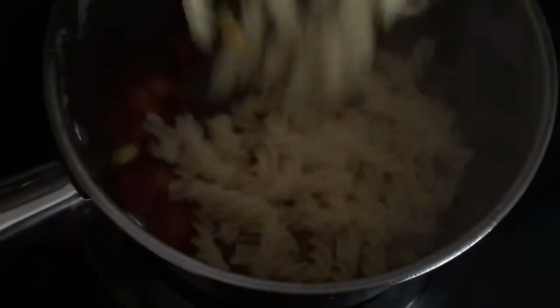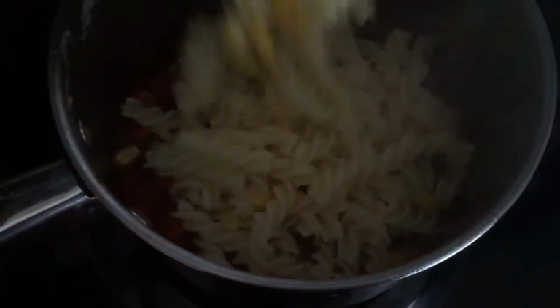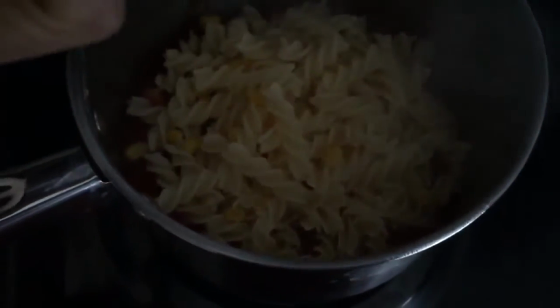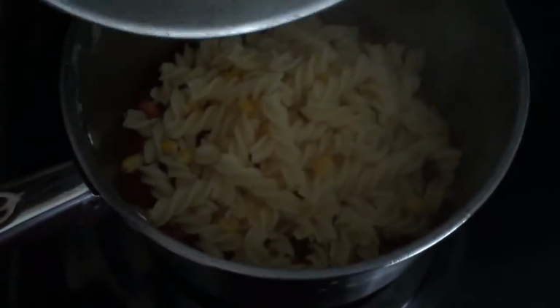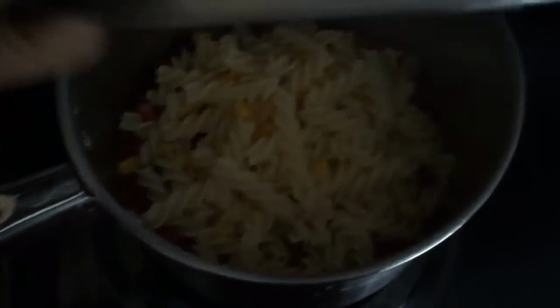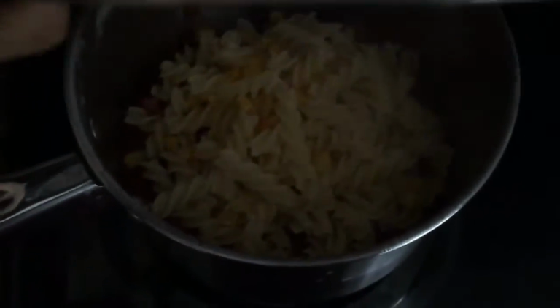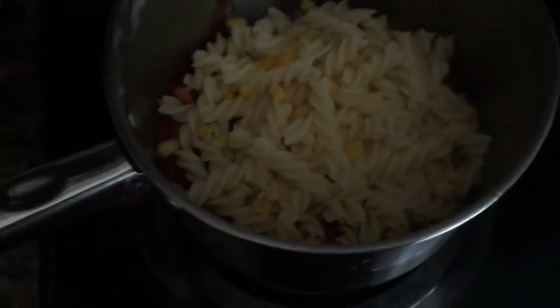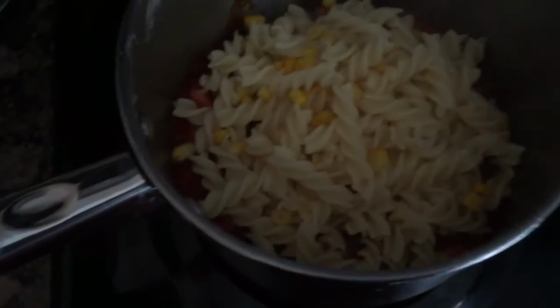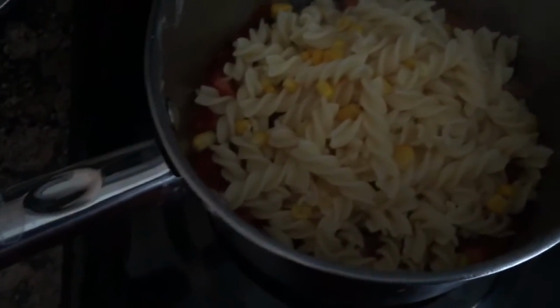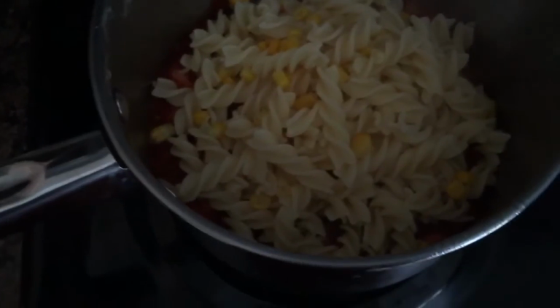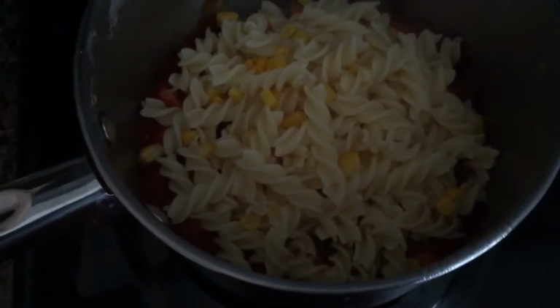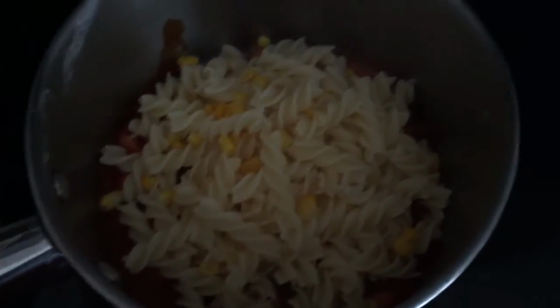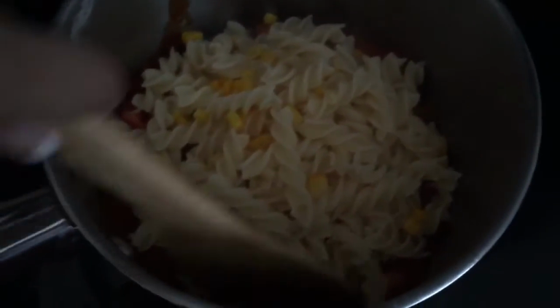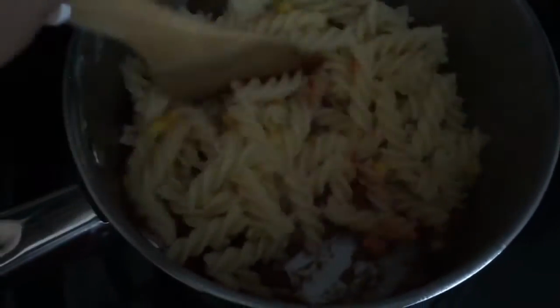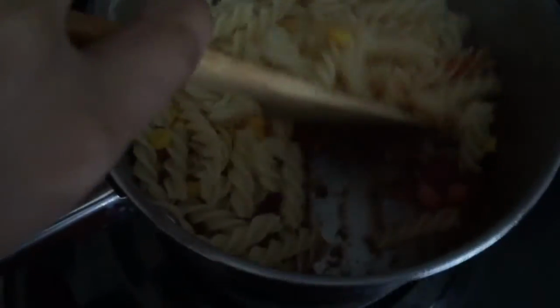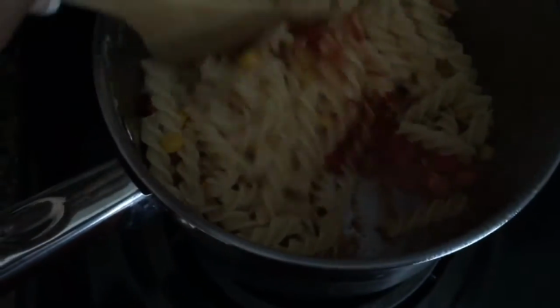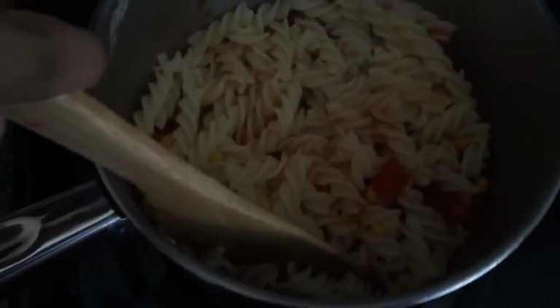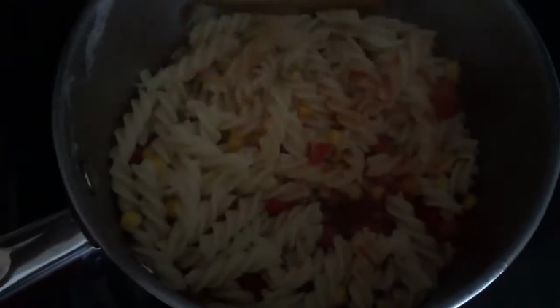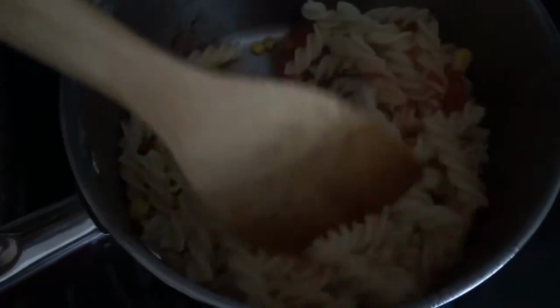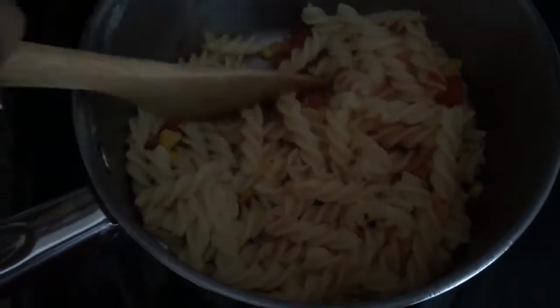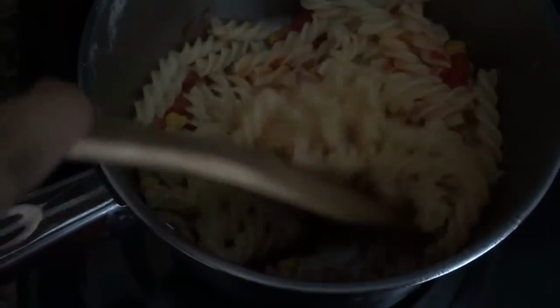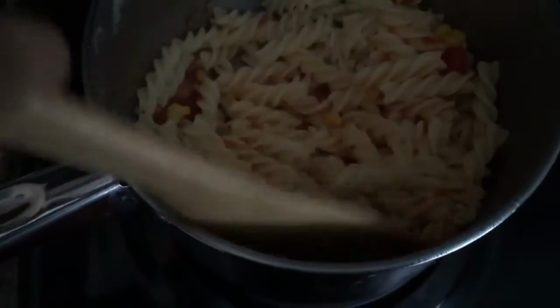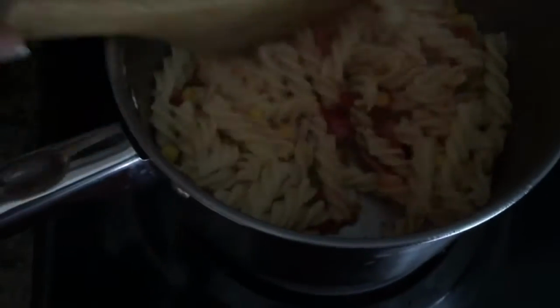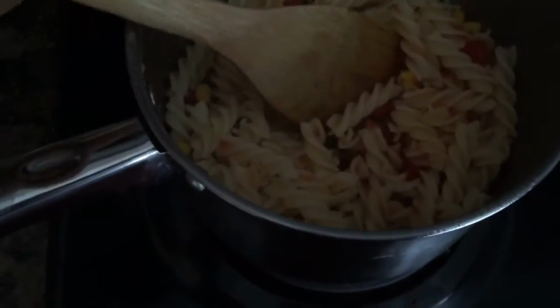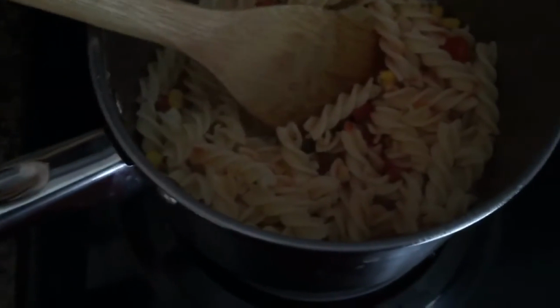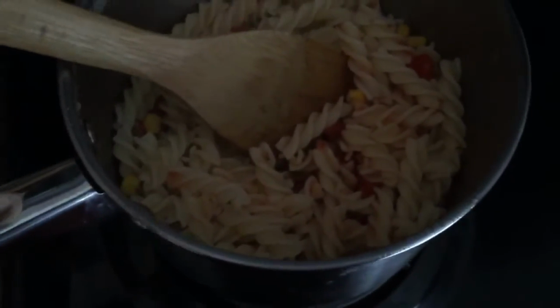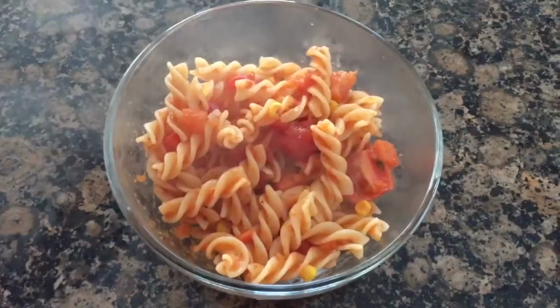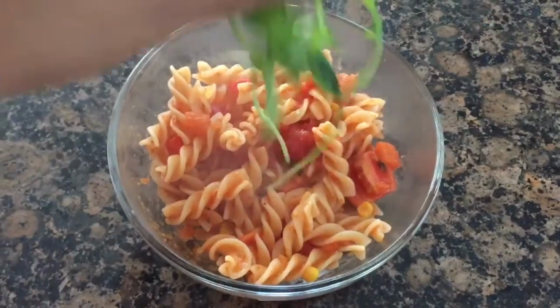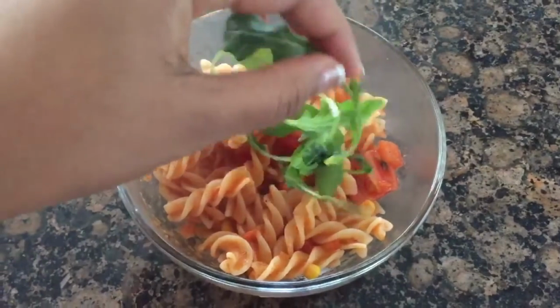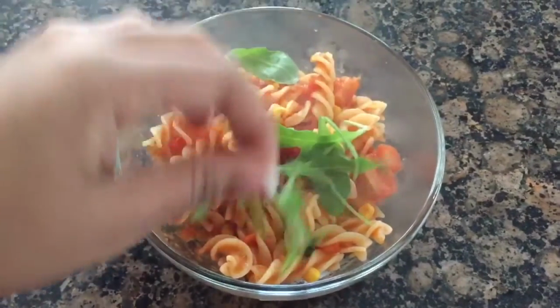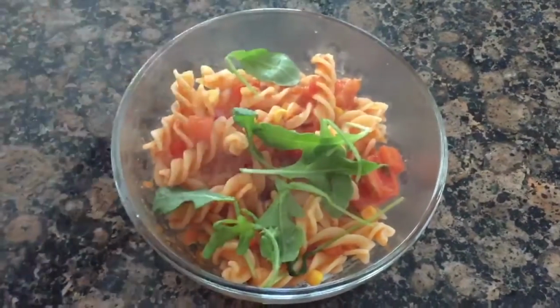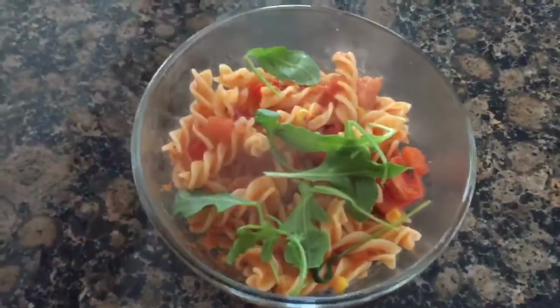Turn the heat down, add the pasta, and cook for another minute. Then turn the heat off, add the cherry tomatoes, and put it in a bowl.